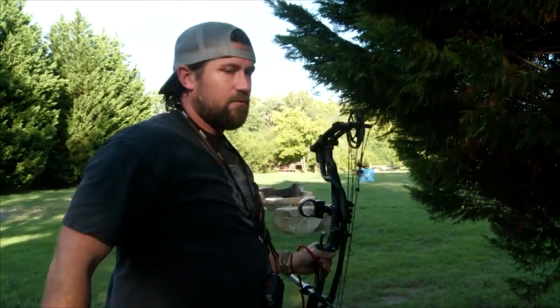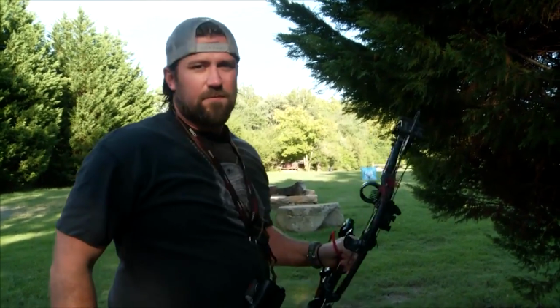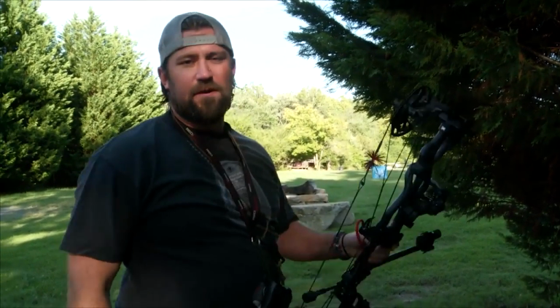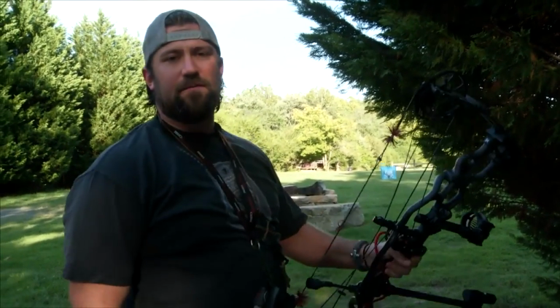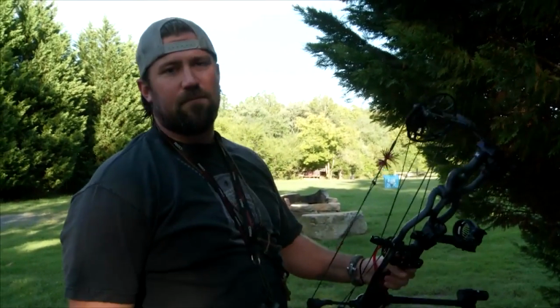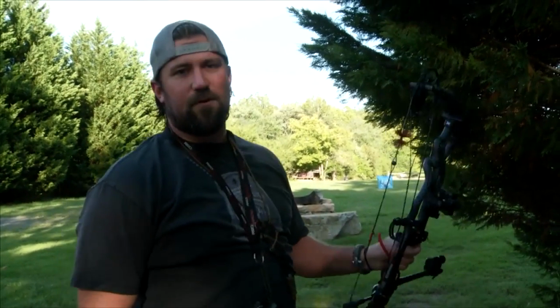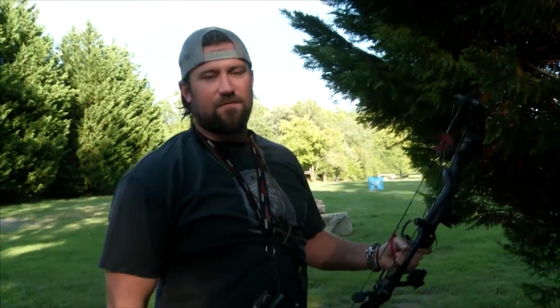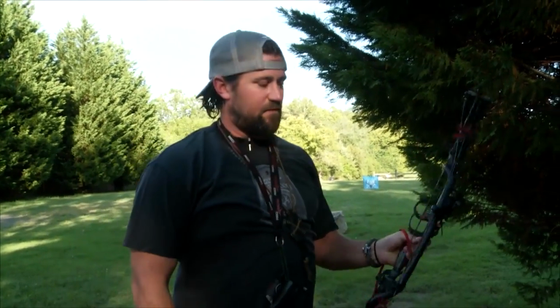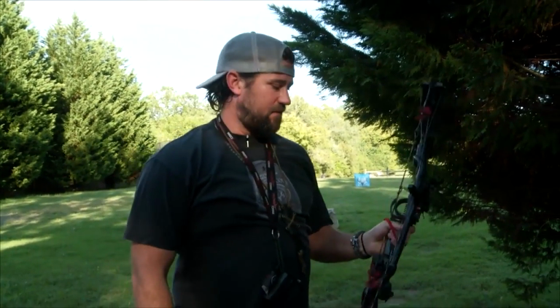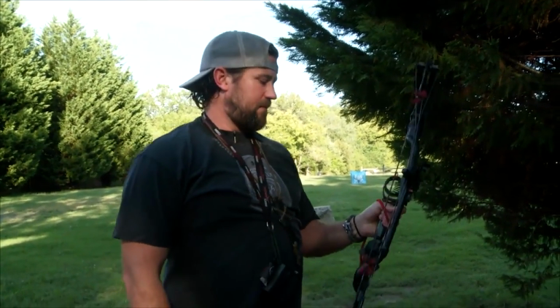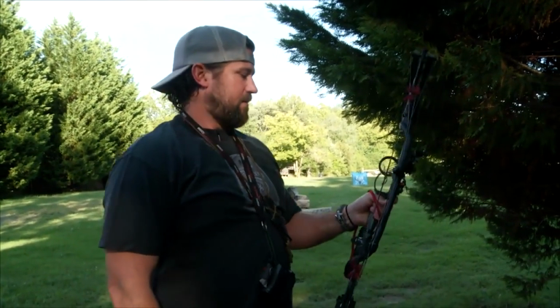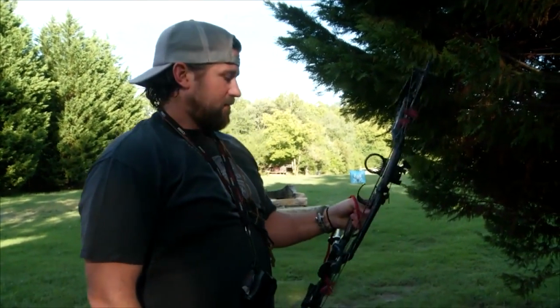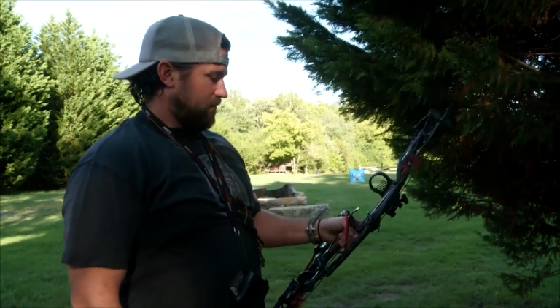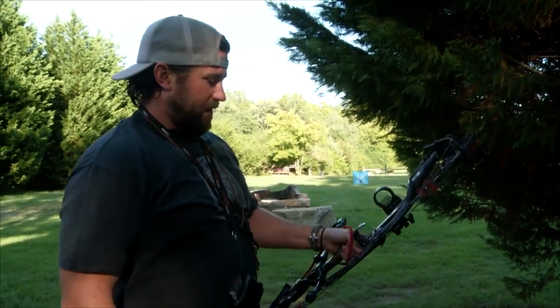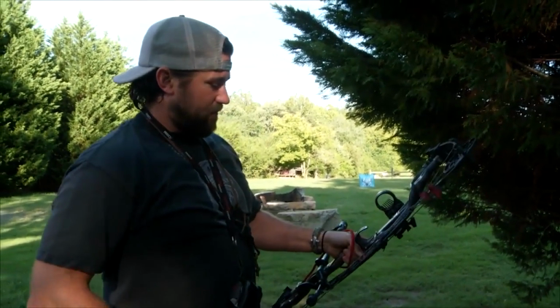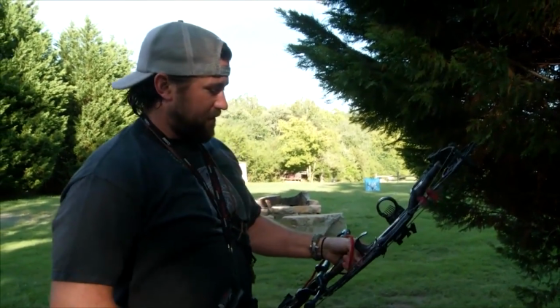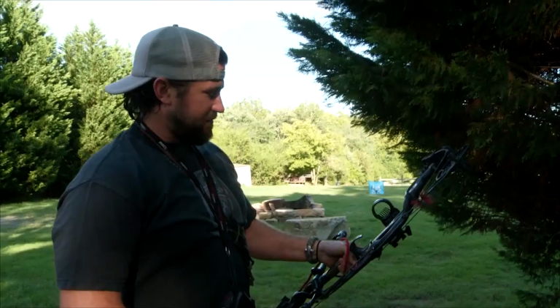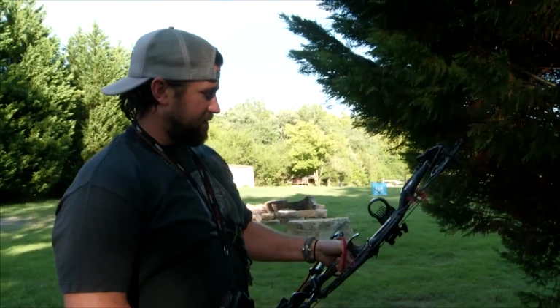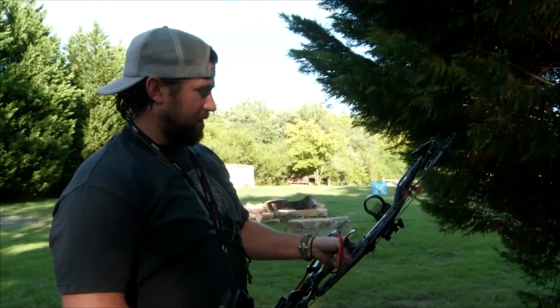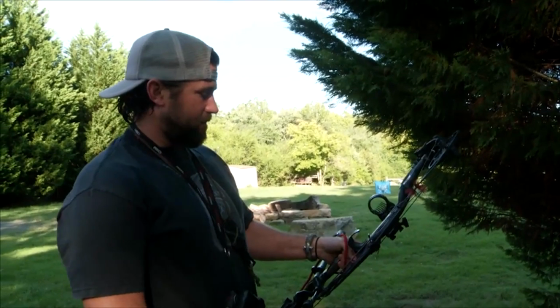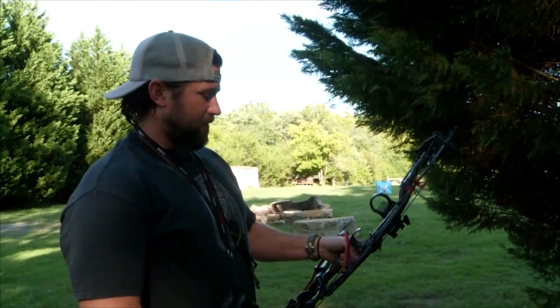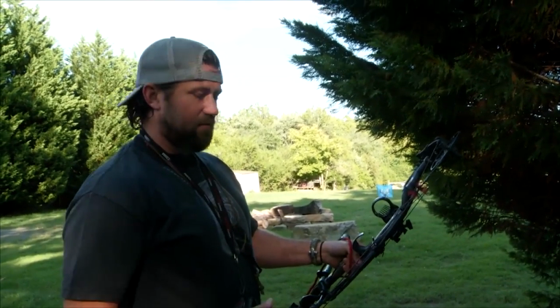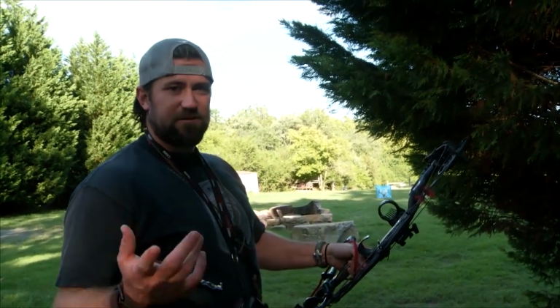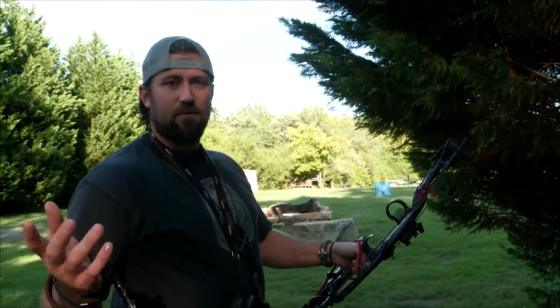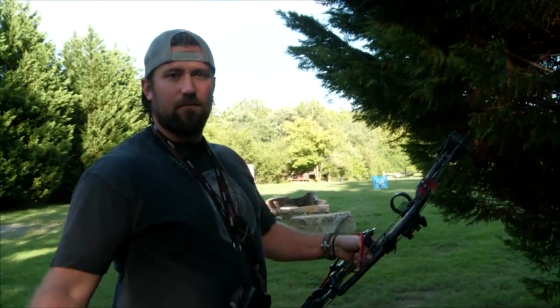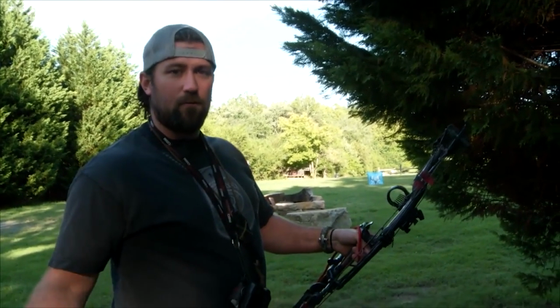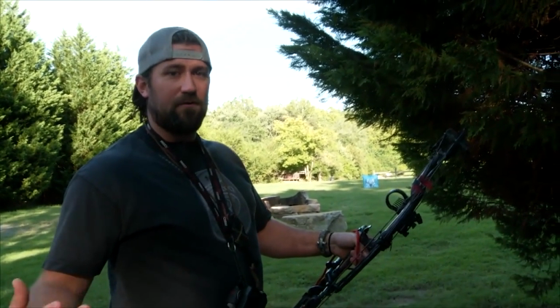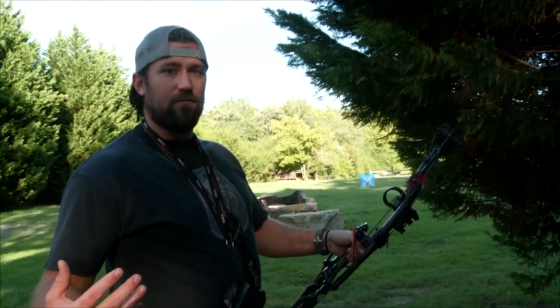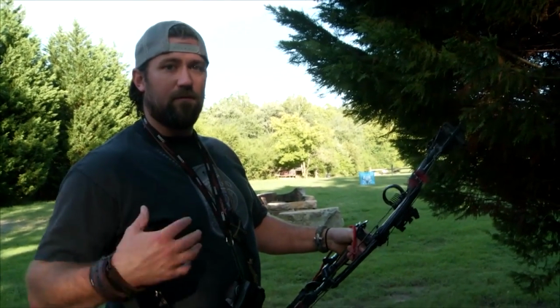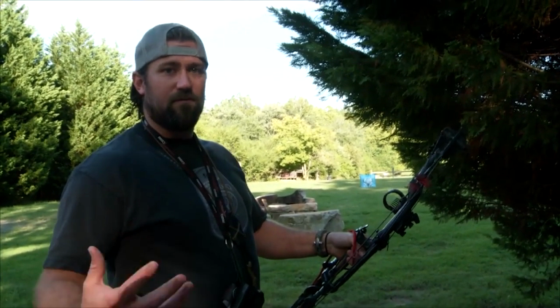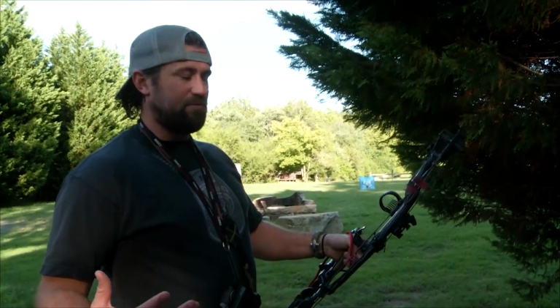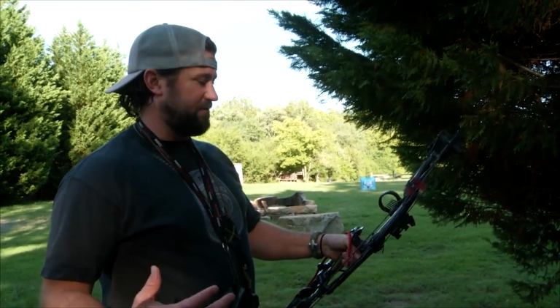What's up everybody? Kip Campbell from Red Air TV here, doing a little backyard practice. I get a question a lot: what do I do to get ready for bow season?